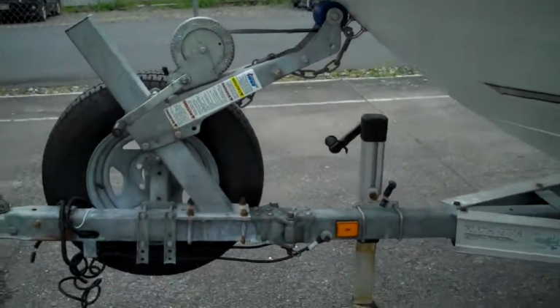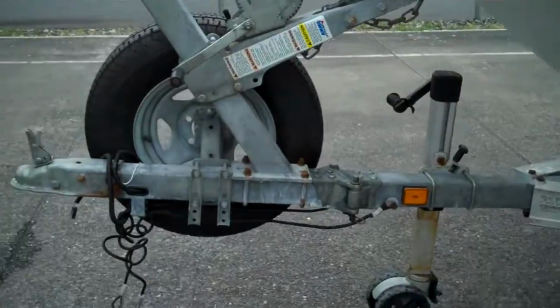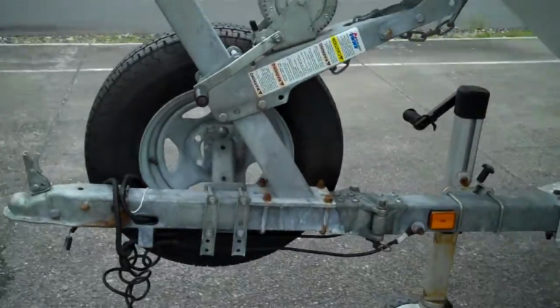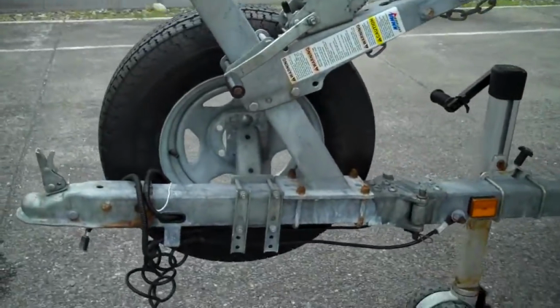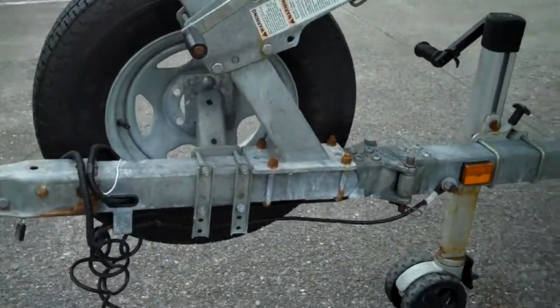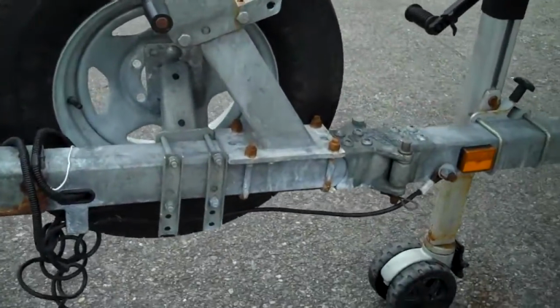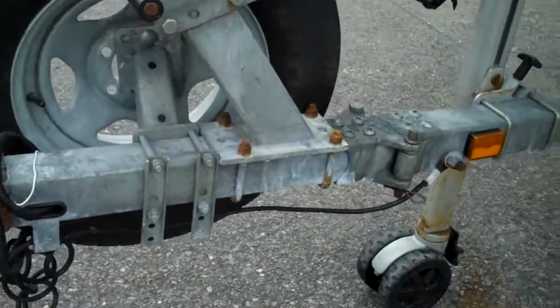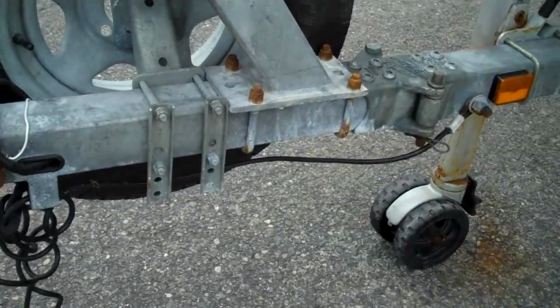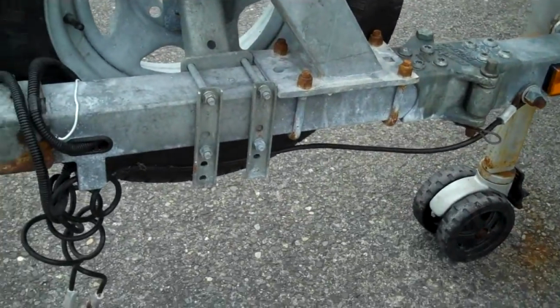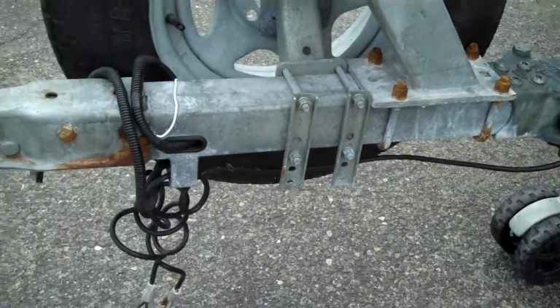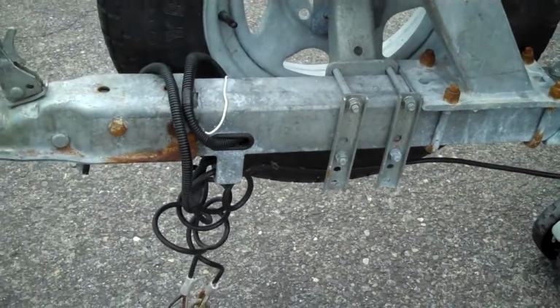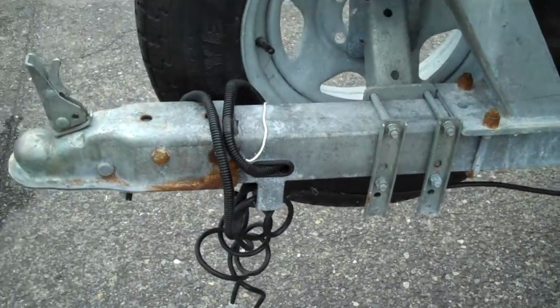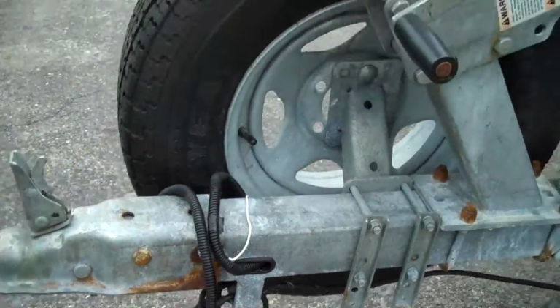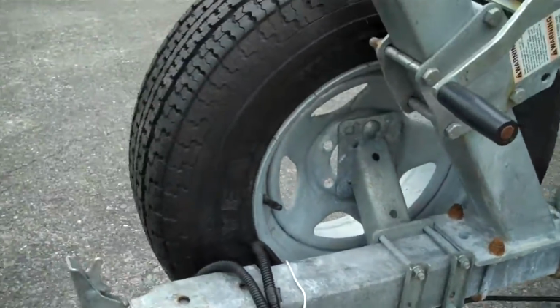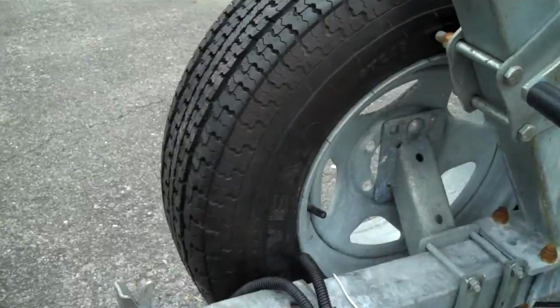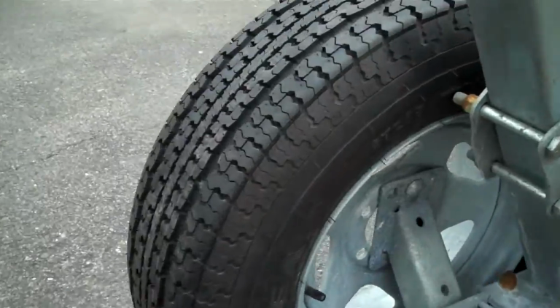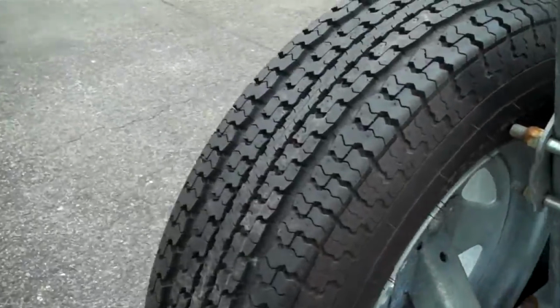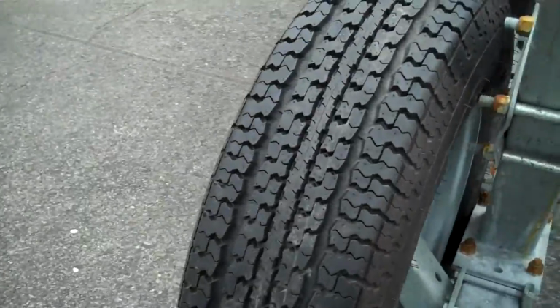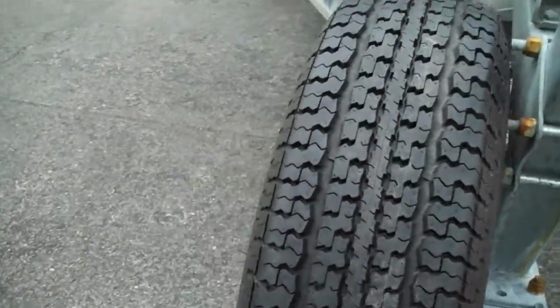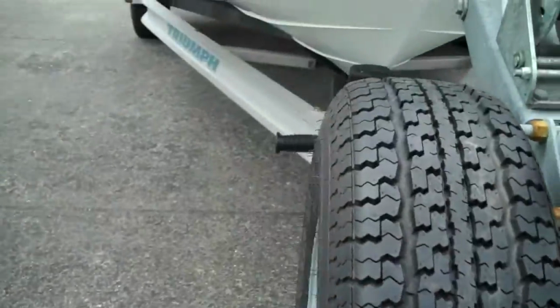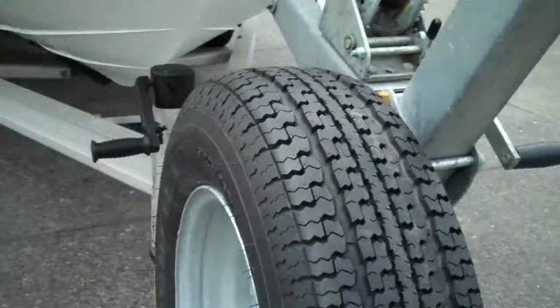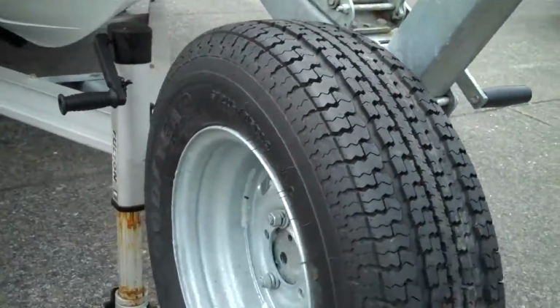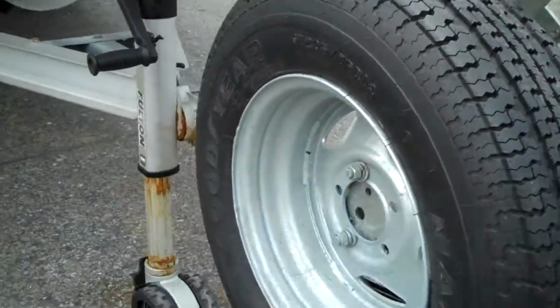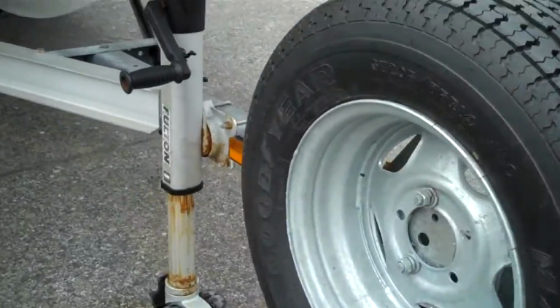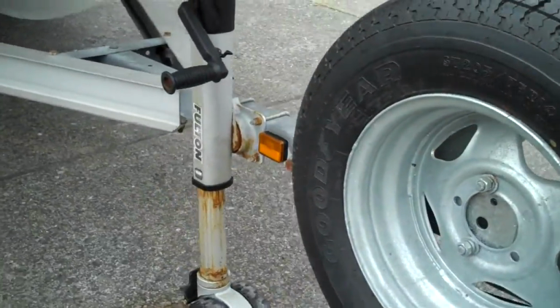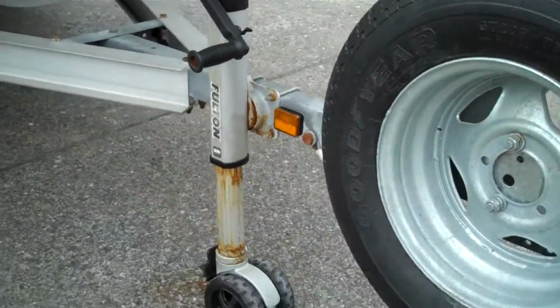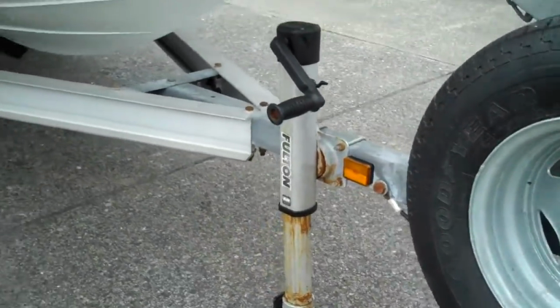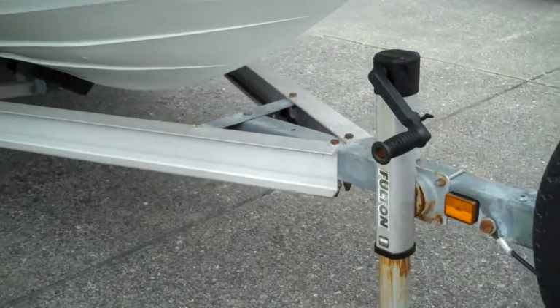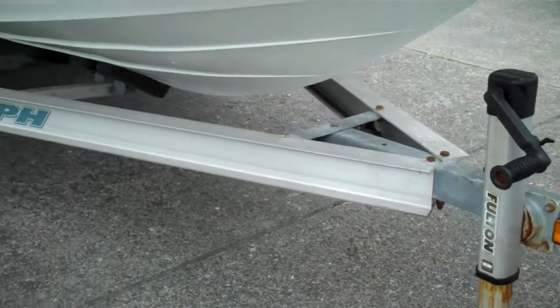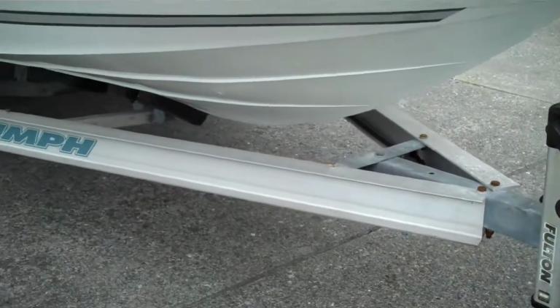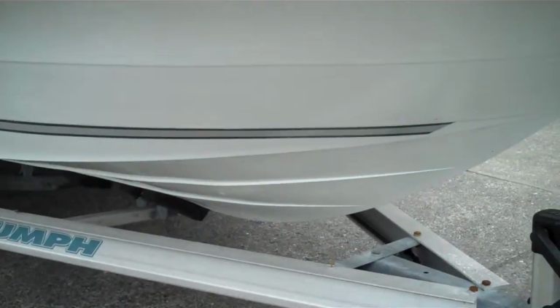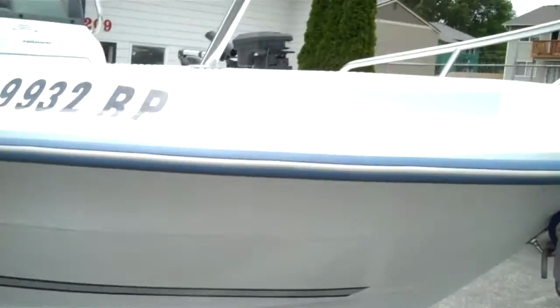The trailer's in beautiful shape. There's a swing-away tongue here, so it's only about 20 feet total in length when you swing that away. Spare tire comes with it — everything's just in beautiful condition.